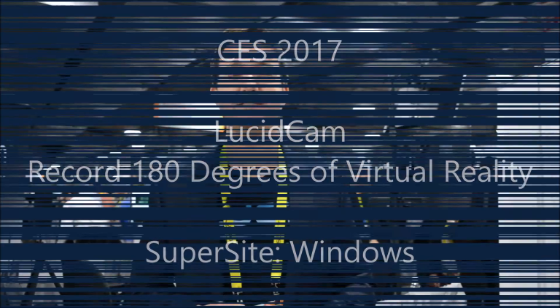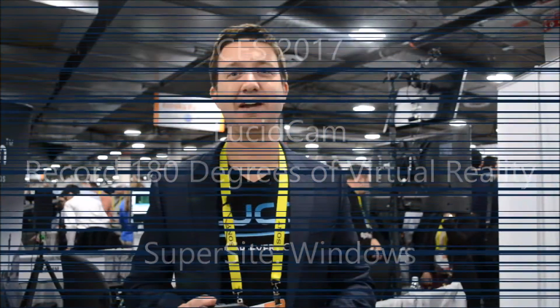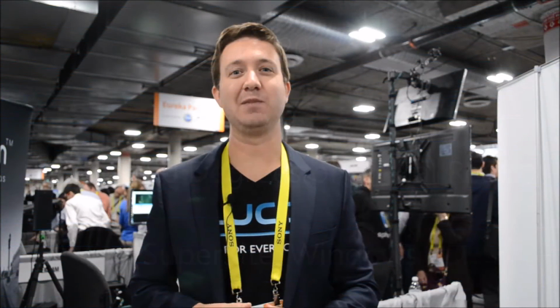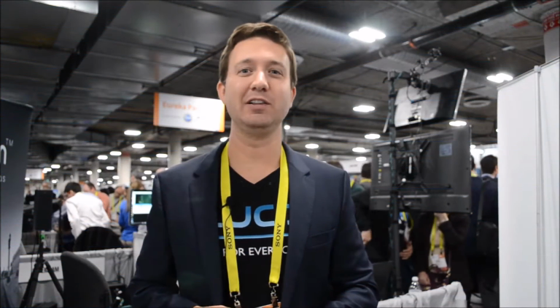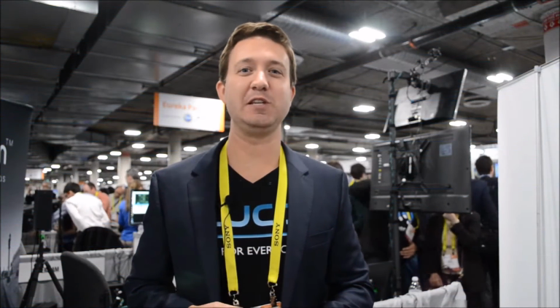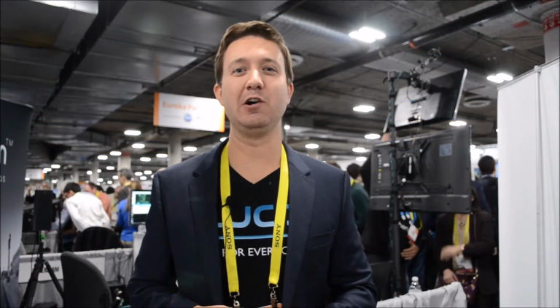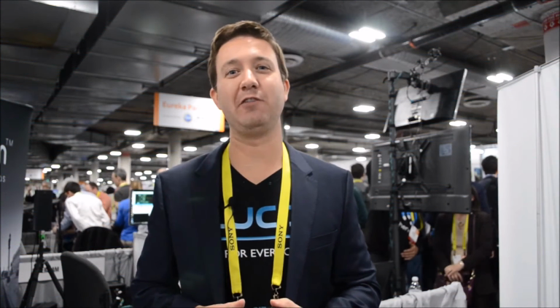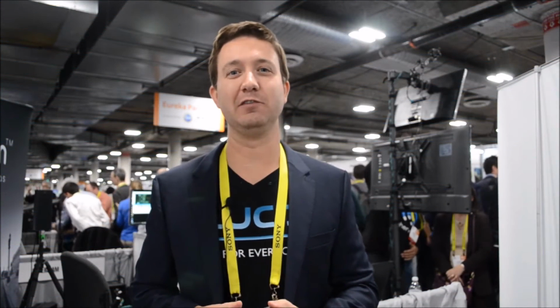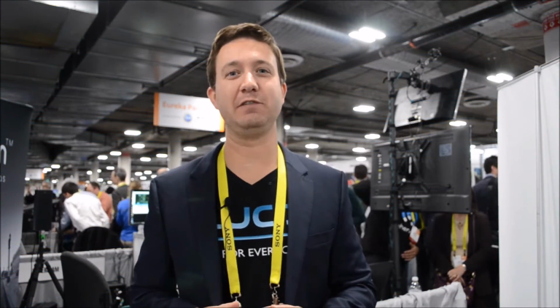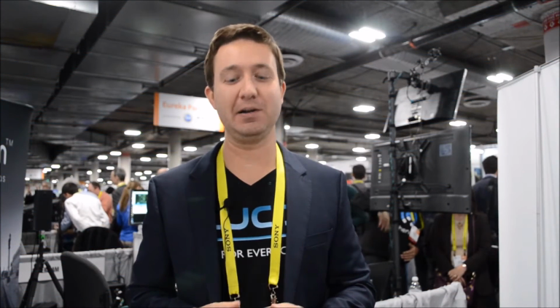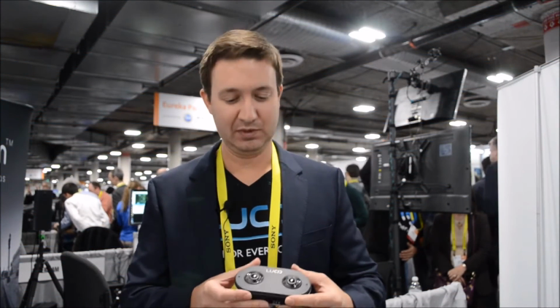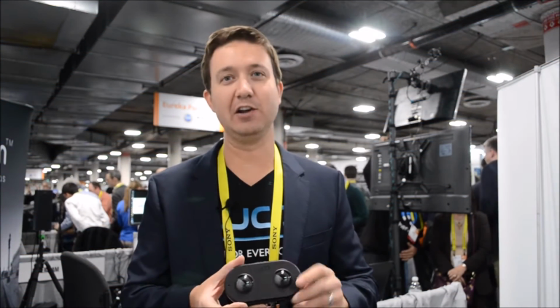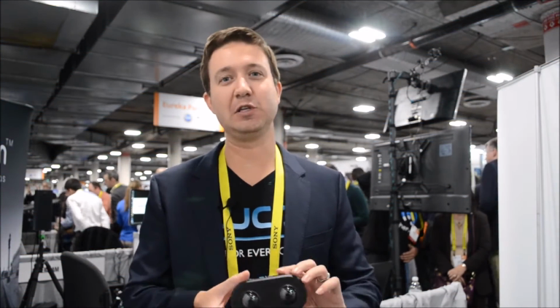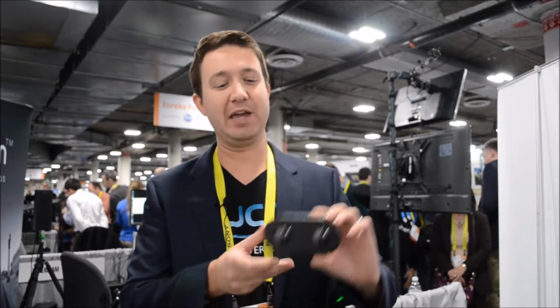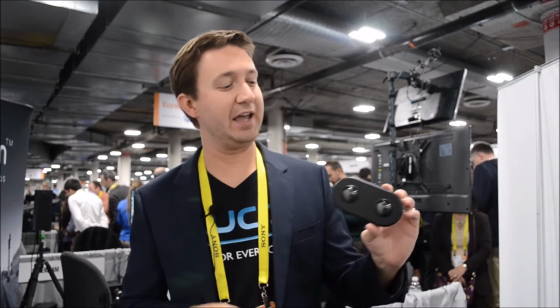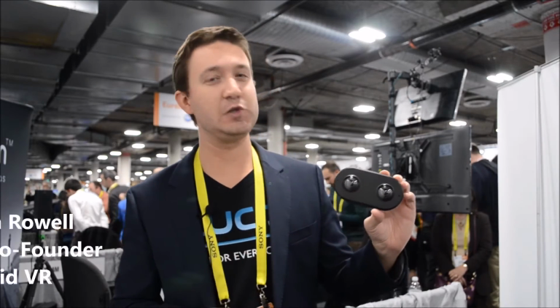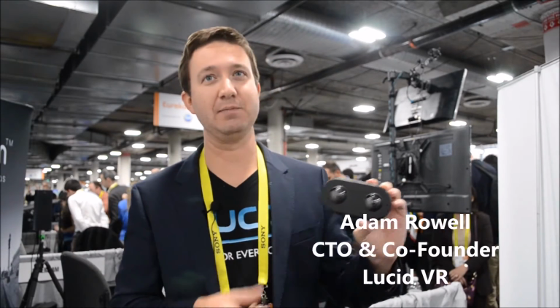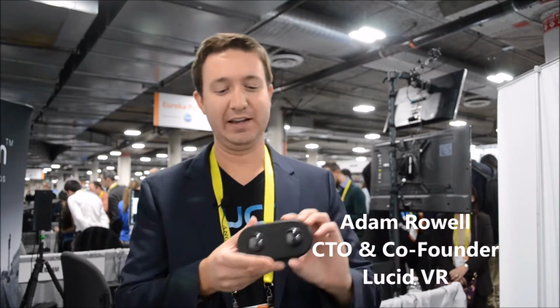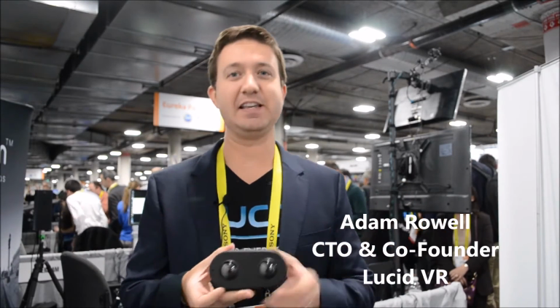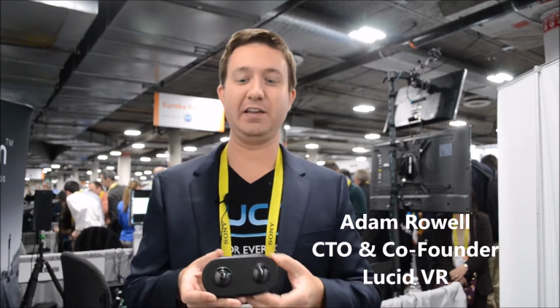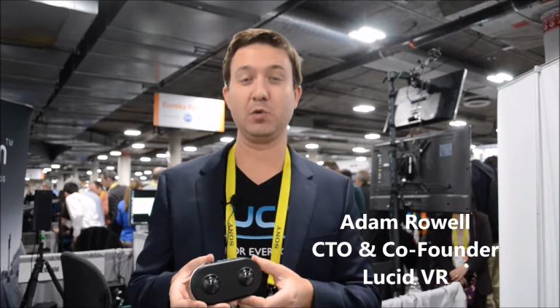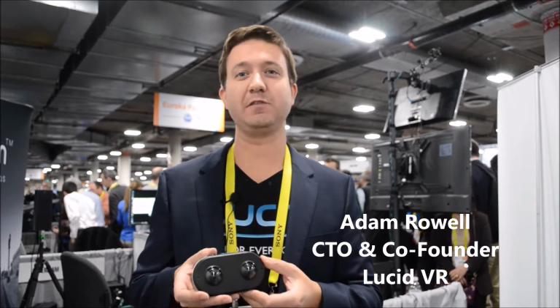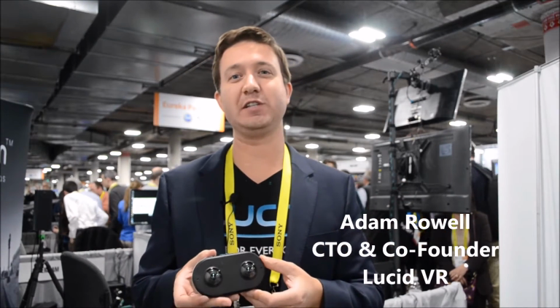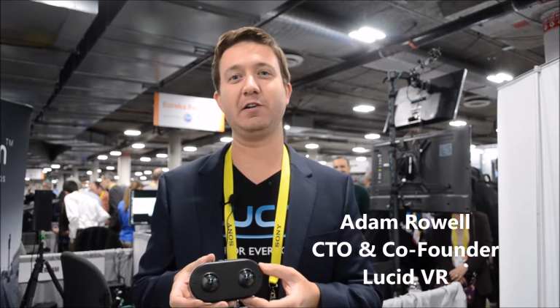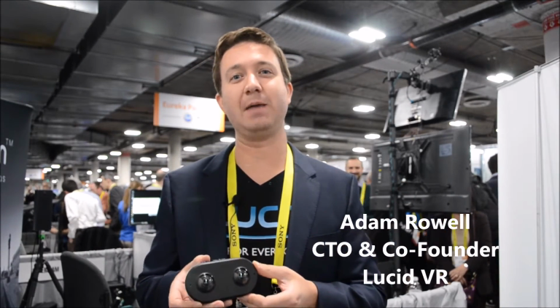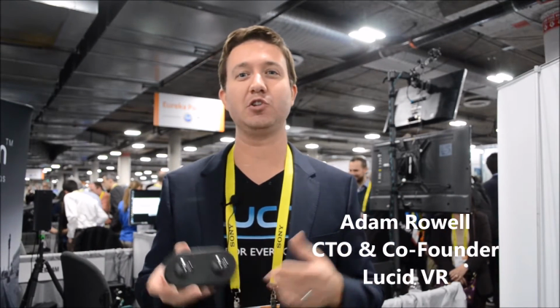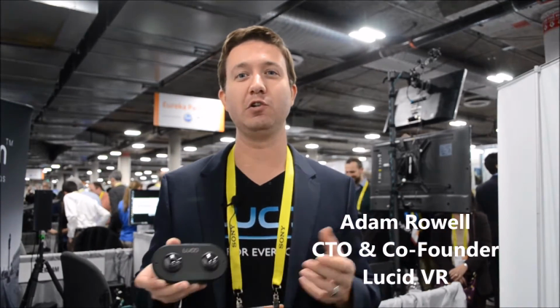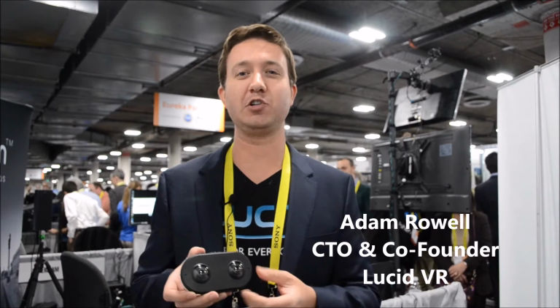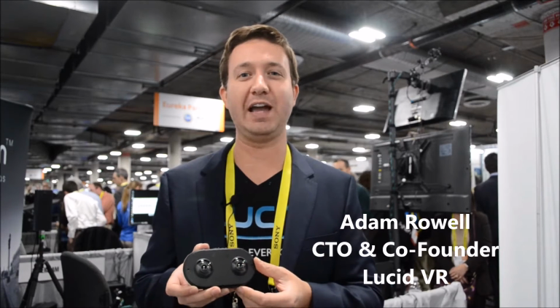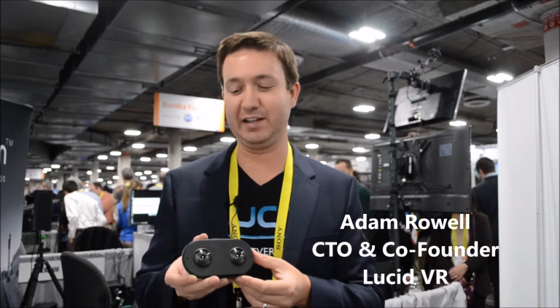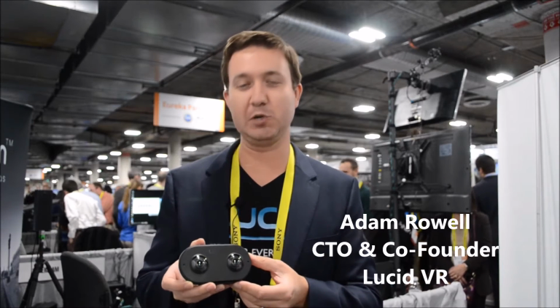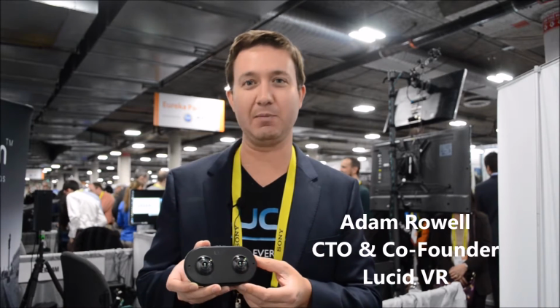Hi, my name is Adam Roel. I'm the CTO and co-founder of Lucid VR. Here at Lucid we make the Lucid Cam.